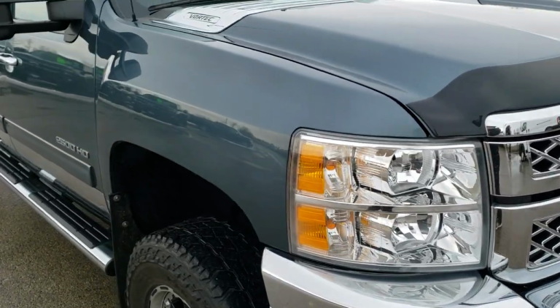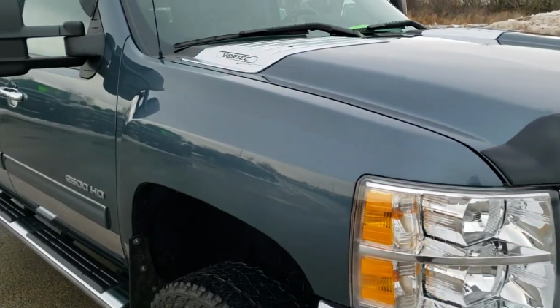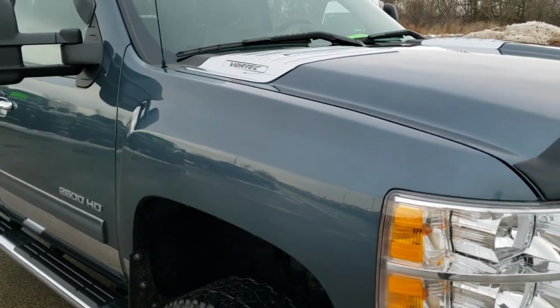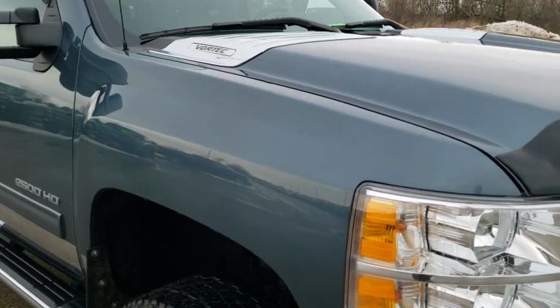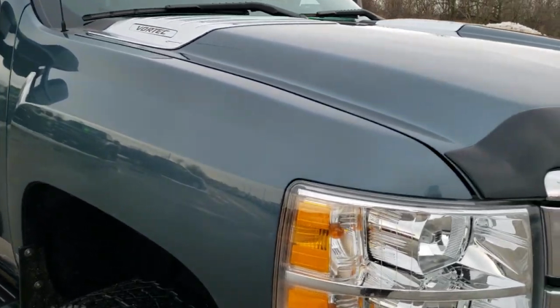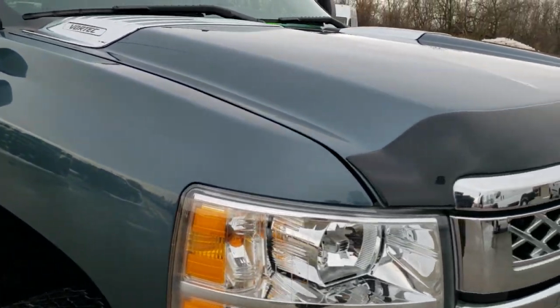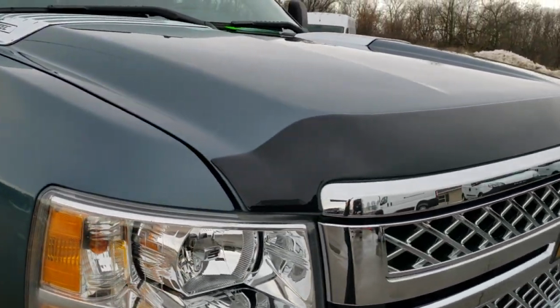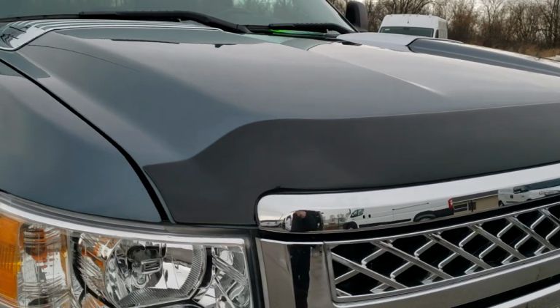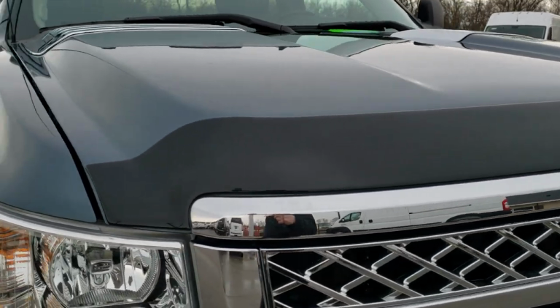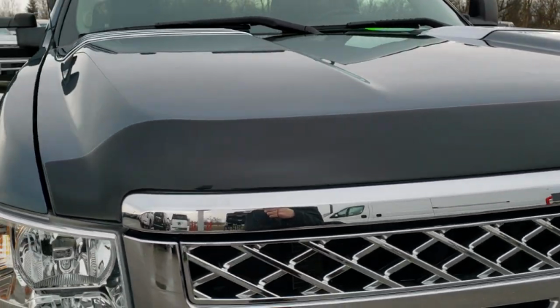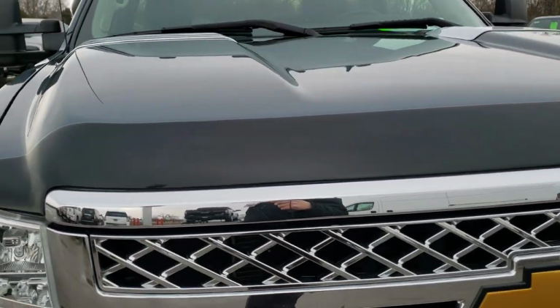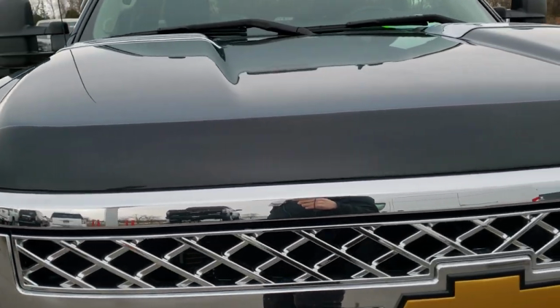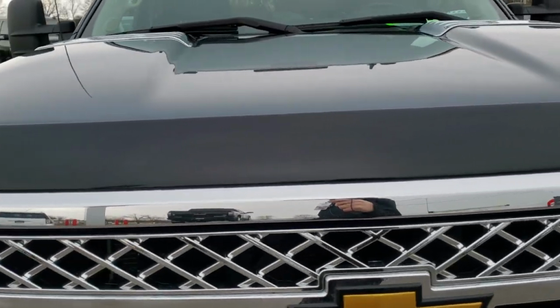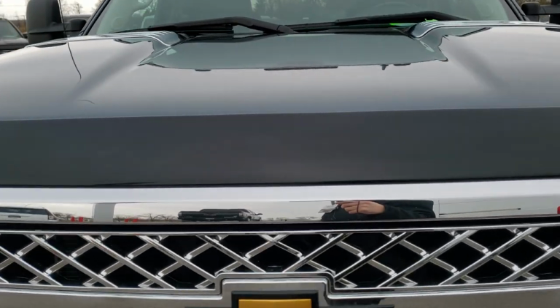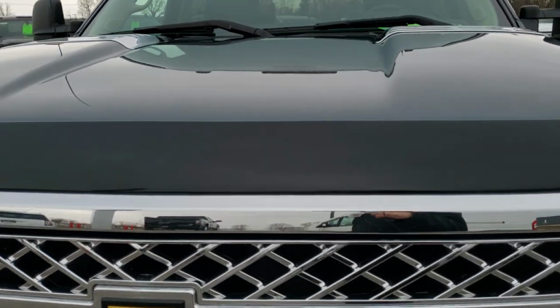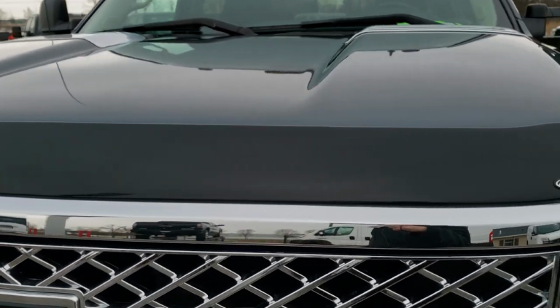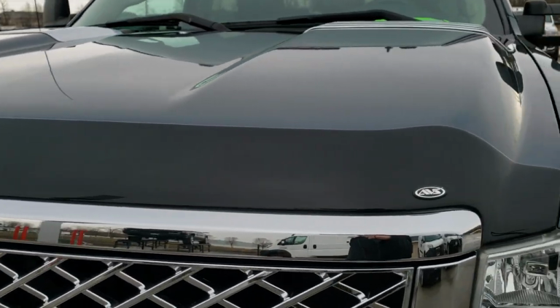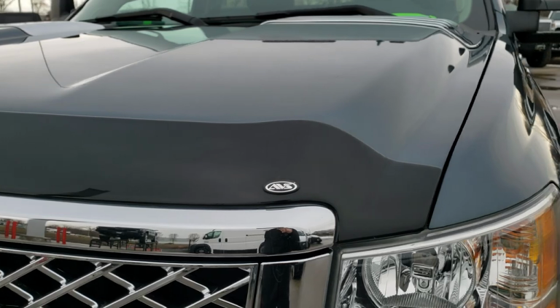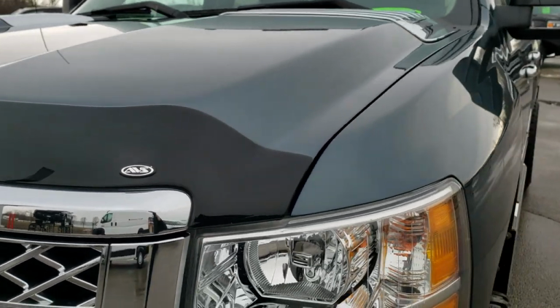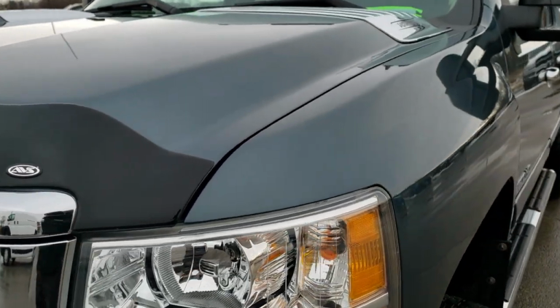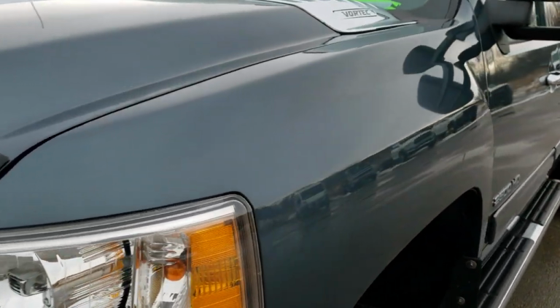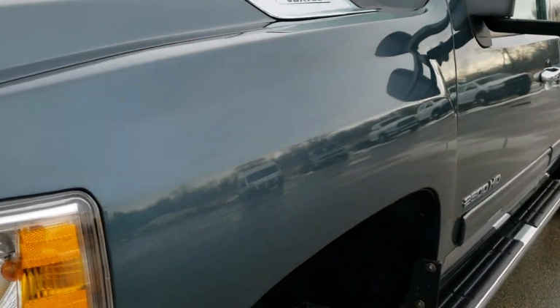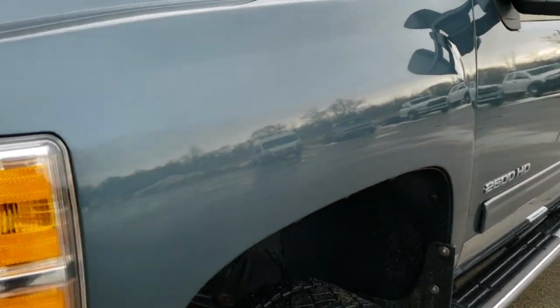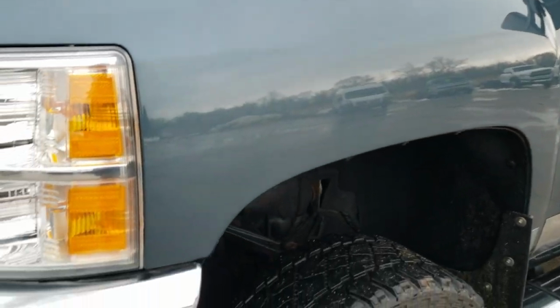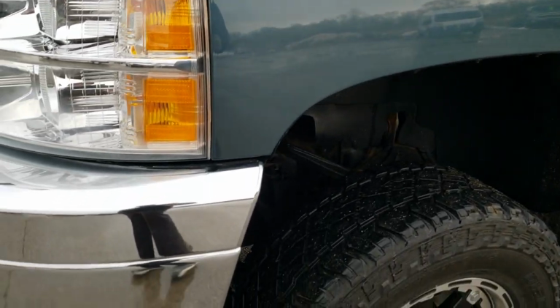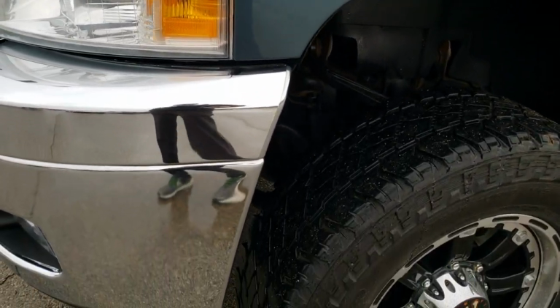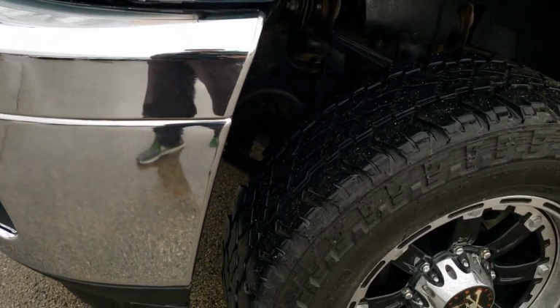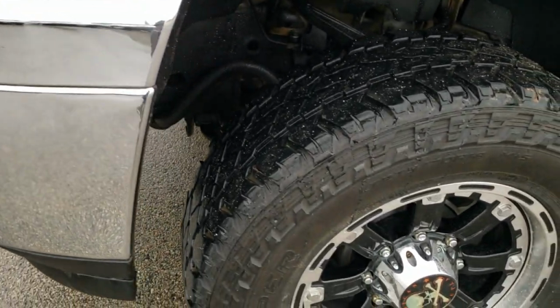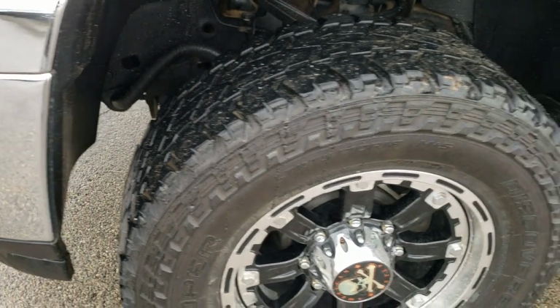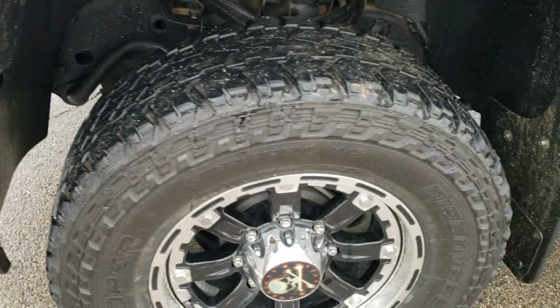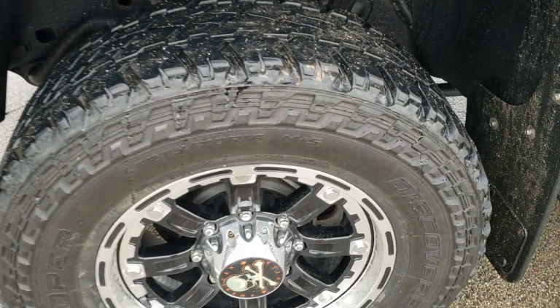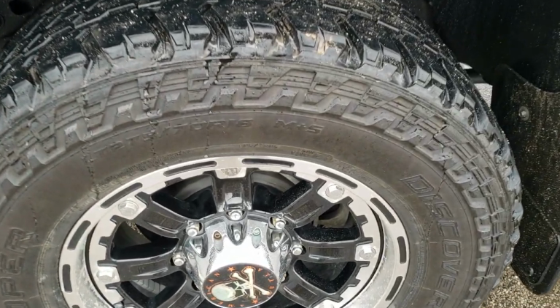This truck has the 6 liter V8 motor and has been fully safetied and inspected by our service shop. It has a fresh oil and filter change, all the fluids have been checked and topped off. This truck has been gone through mechanically 100% and is 100% ready to go.